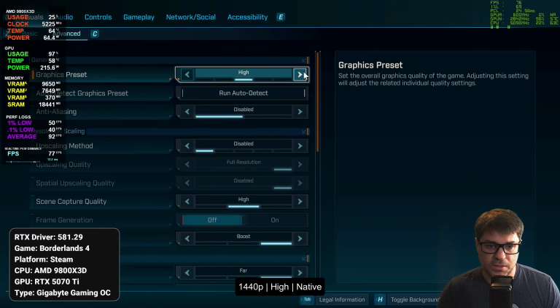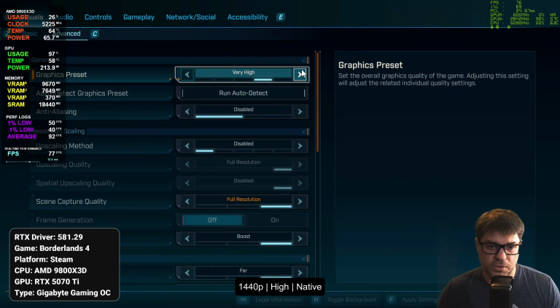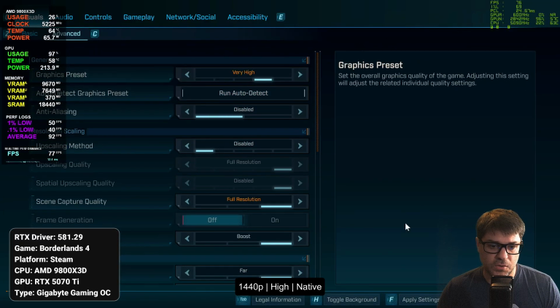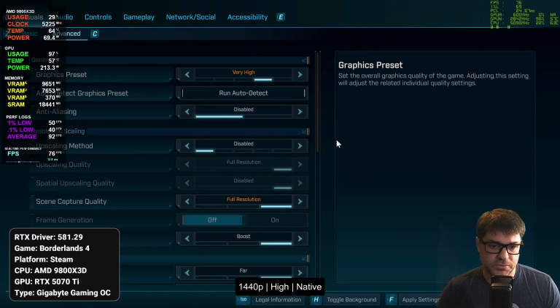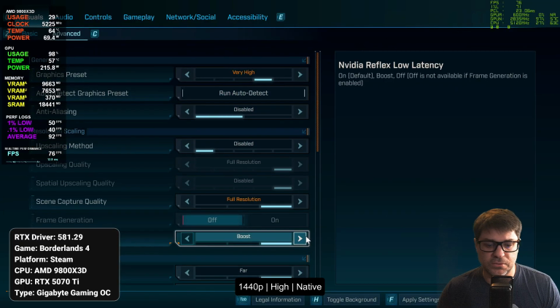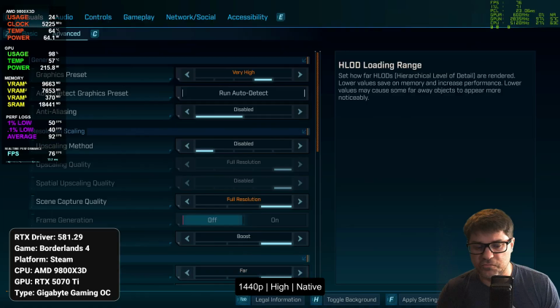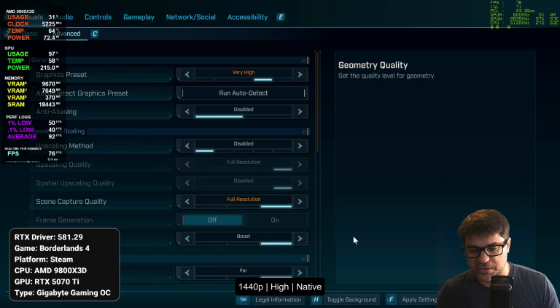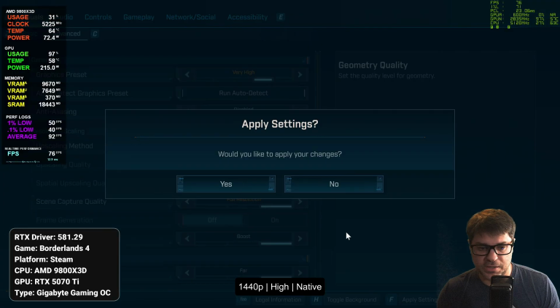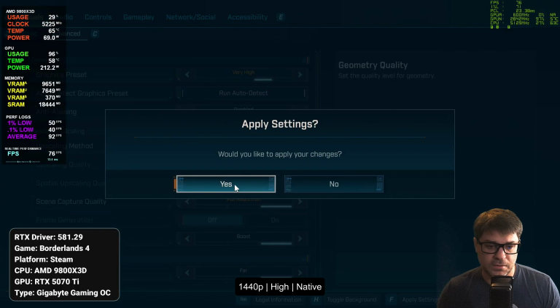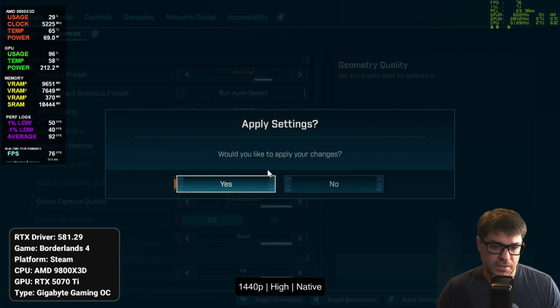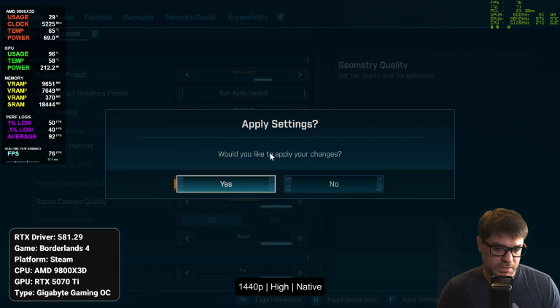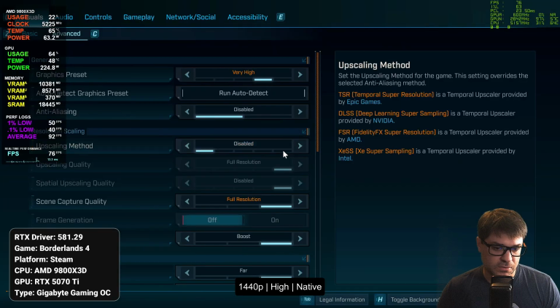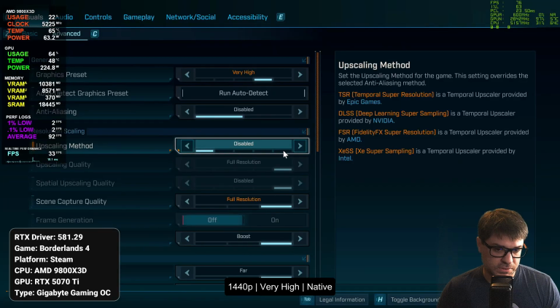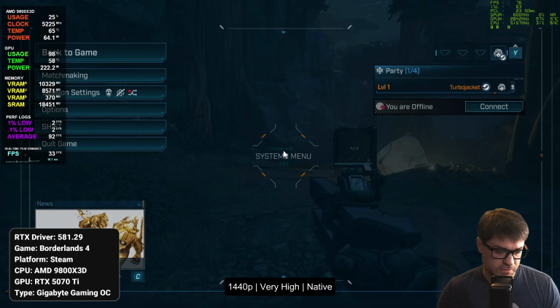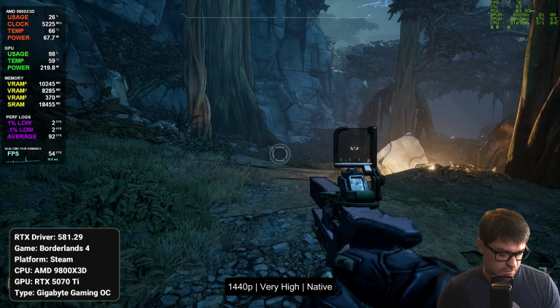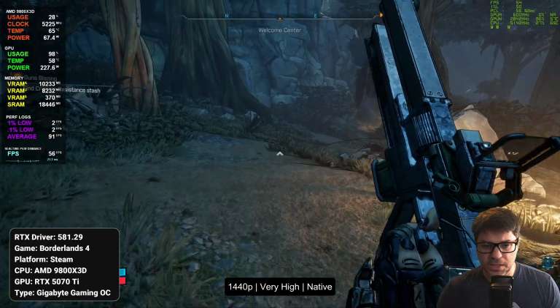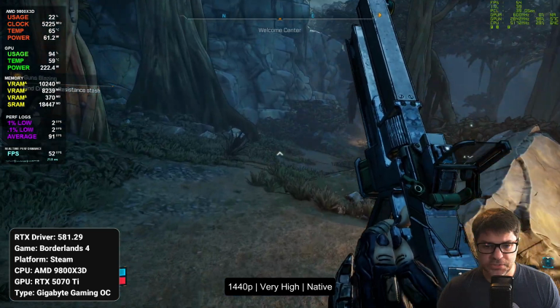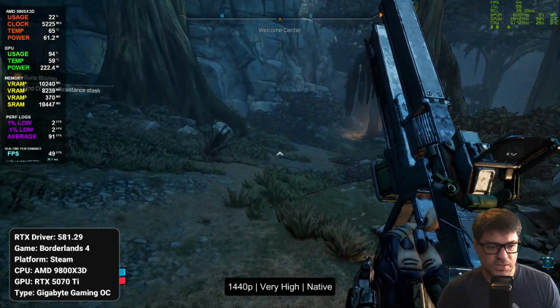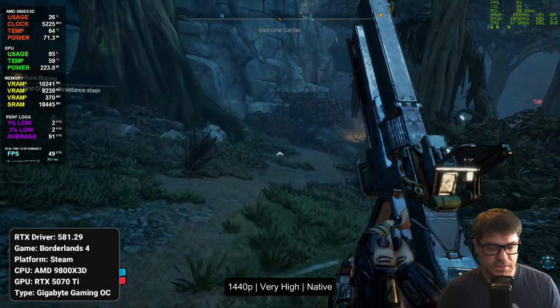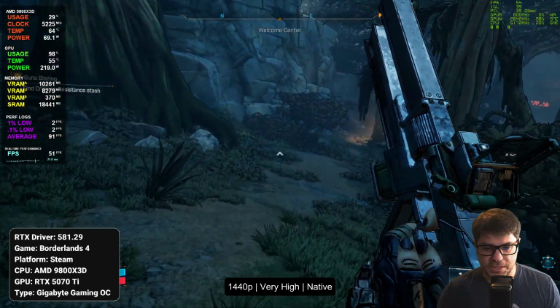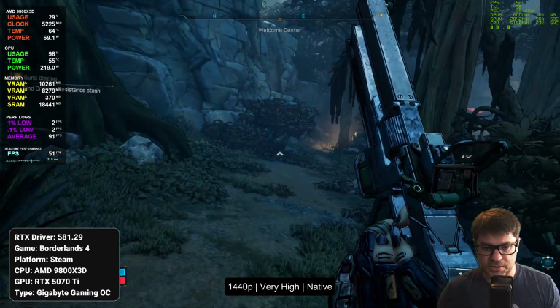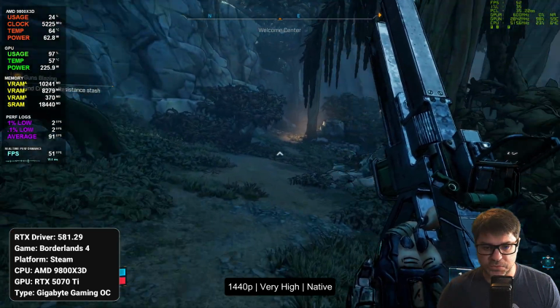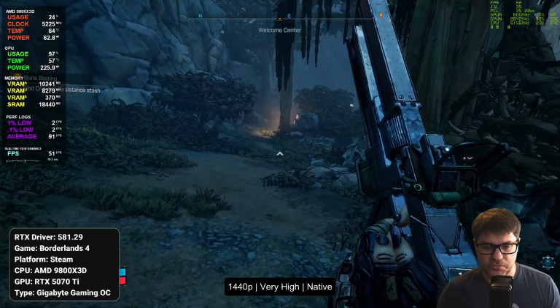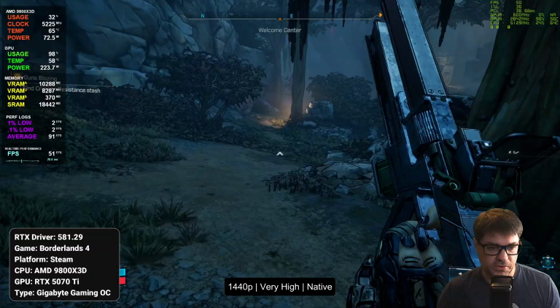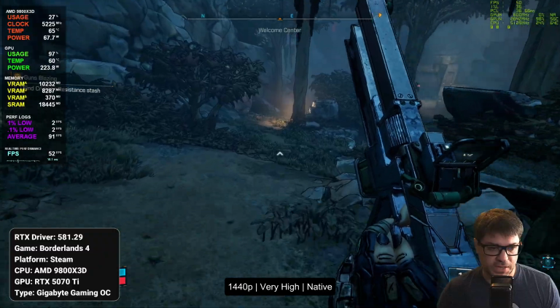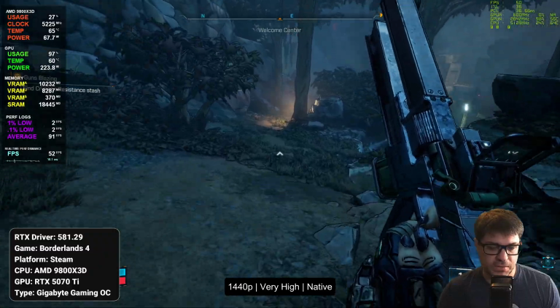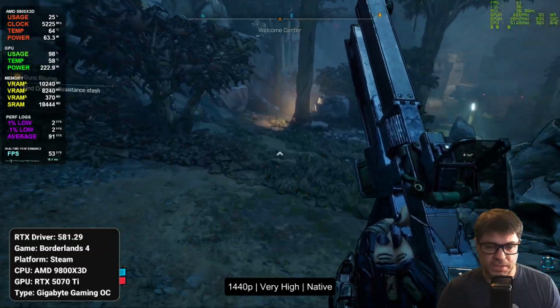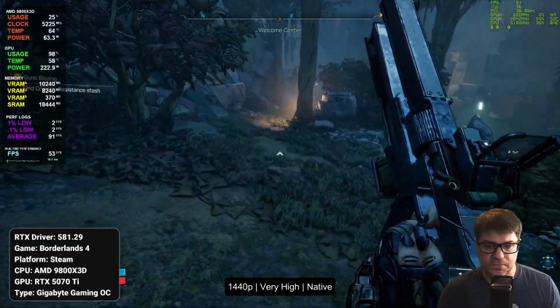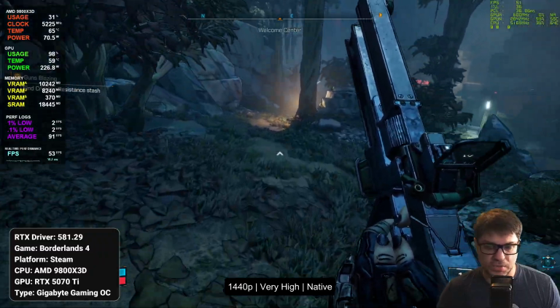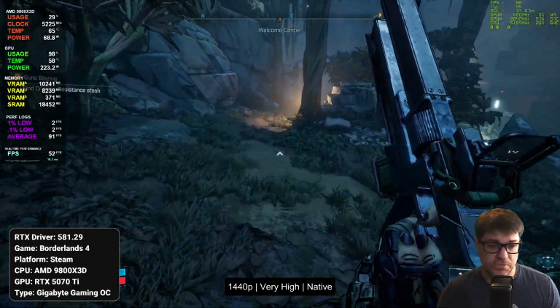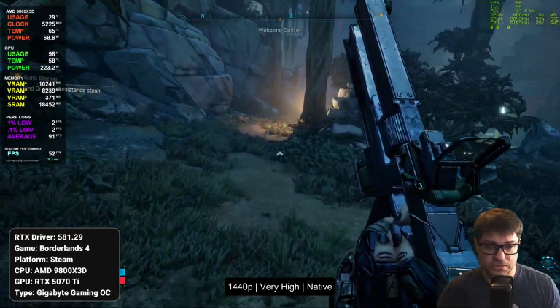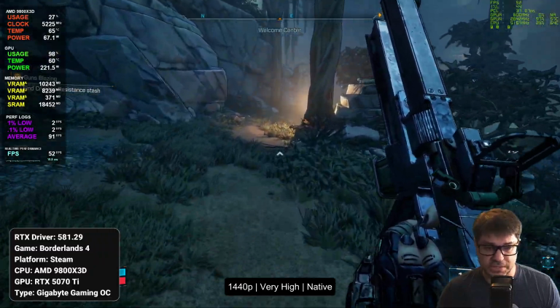We're going to go up to very high and toggle this over. And you can see why I selected high, because when you go to very high it drops to under 60.